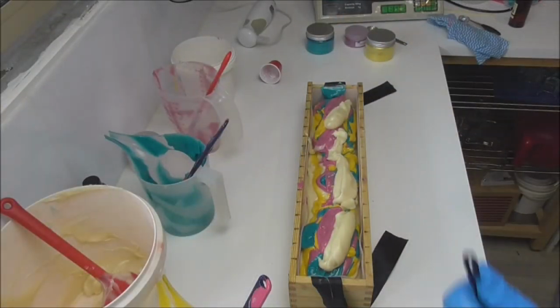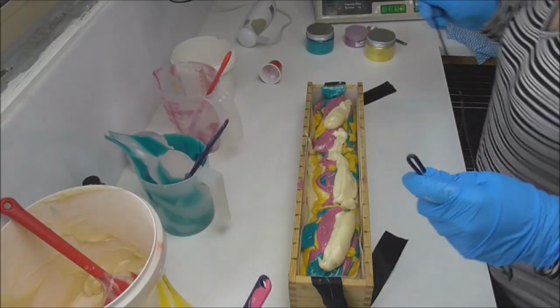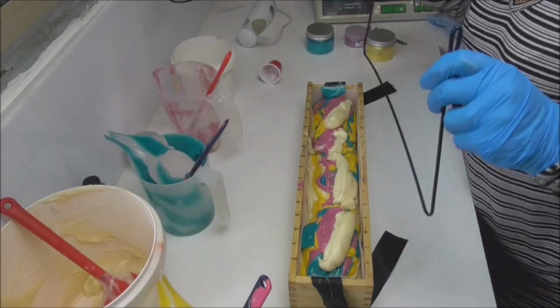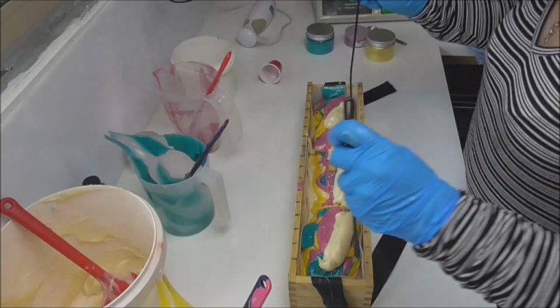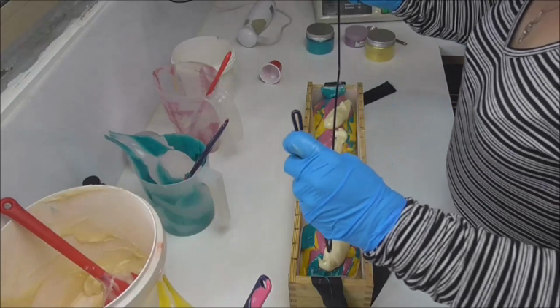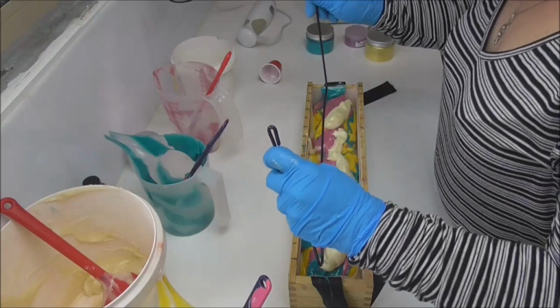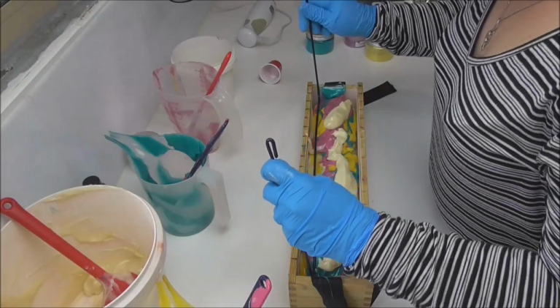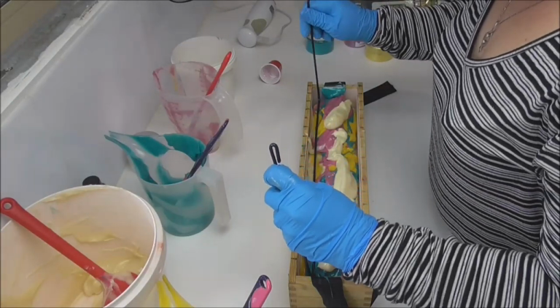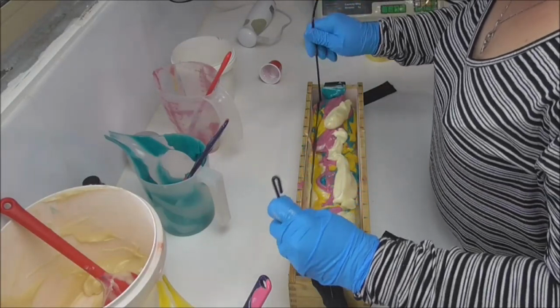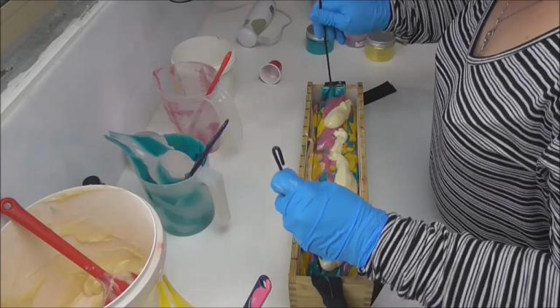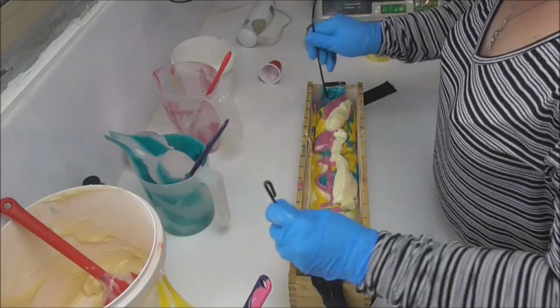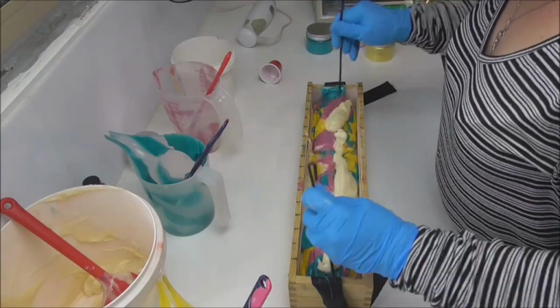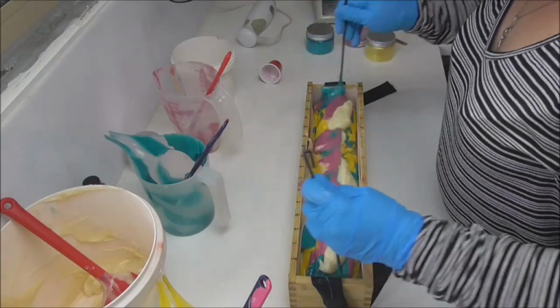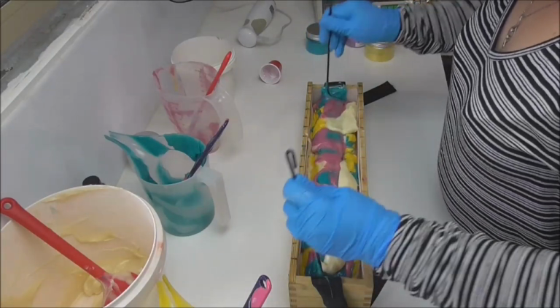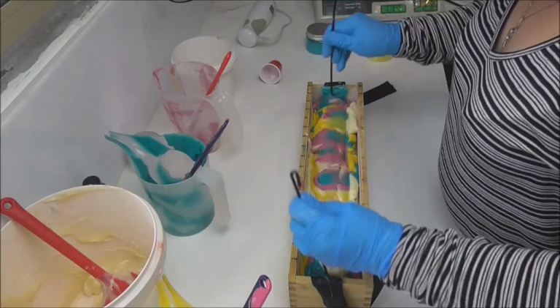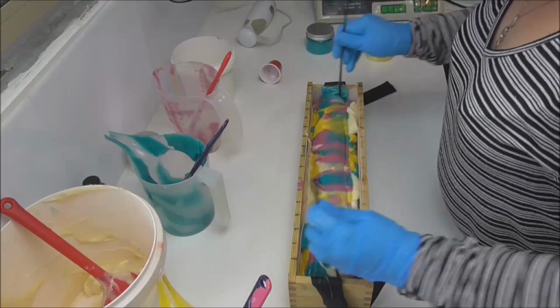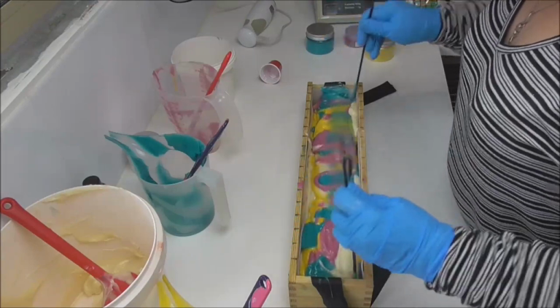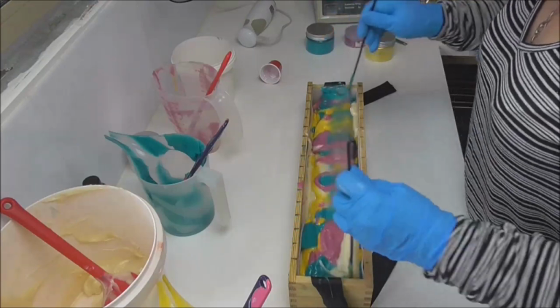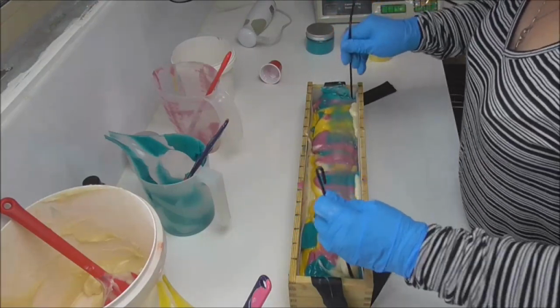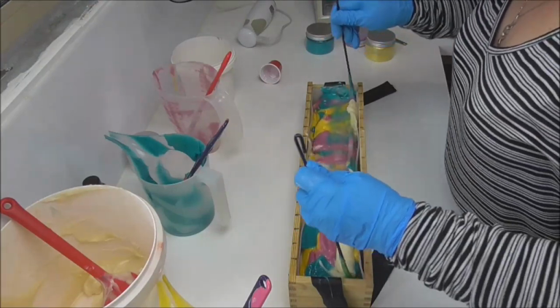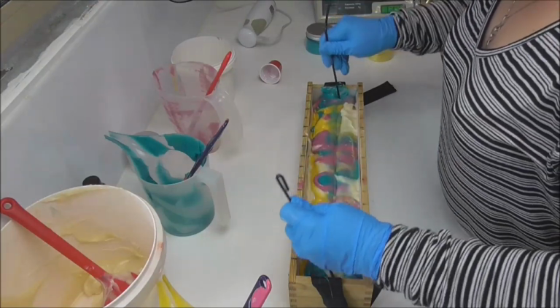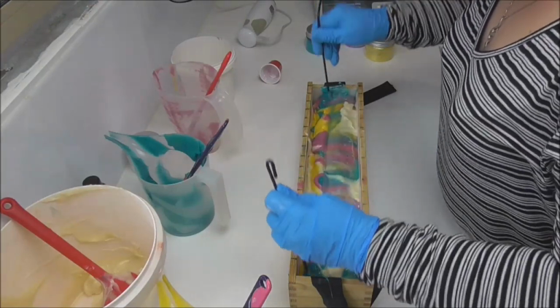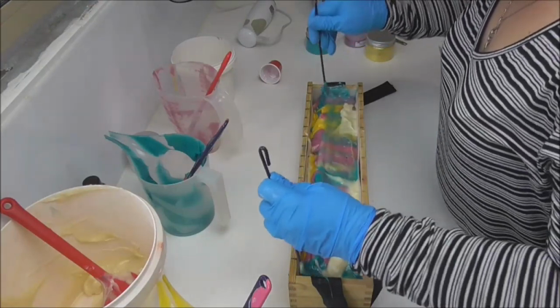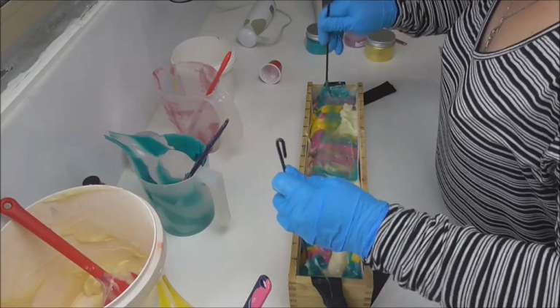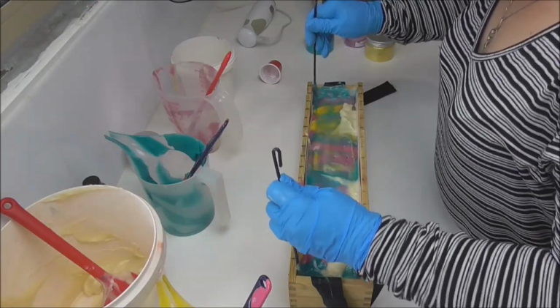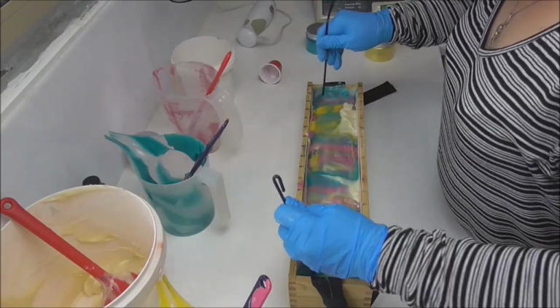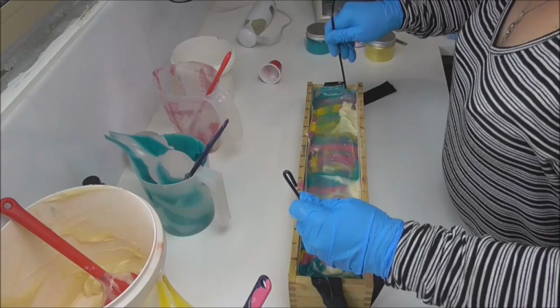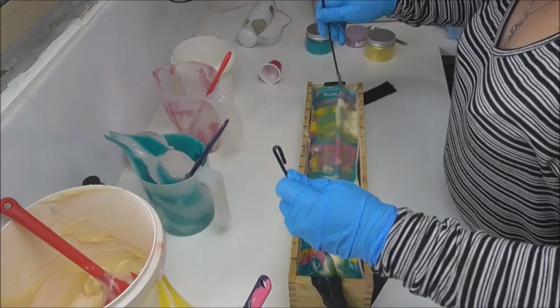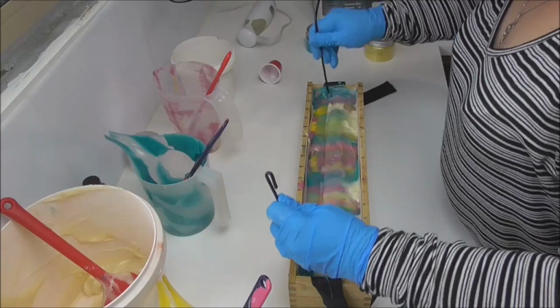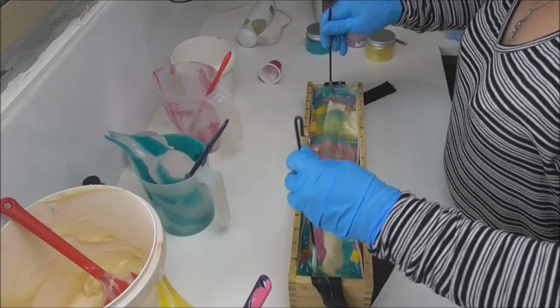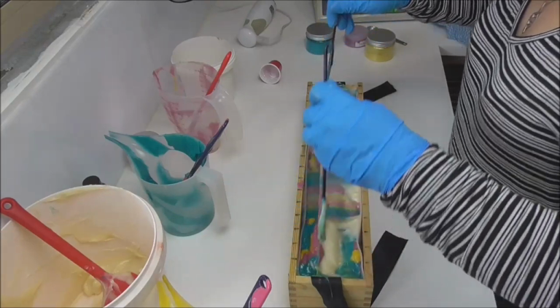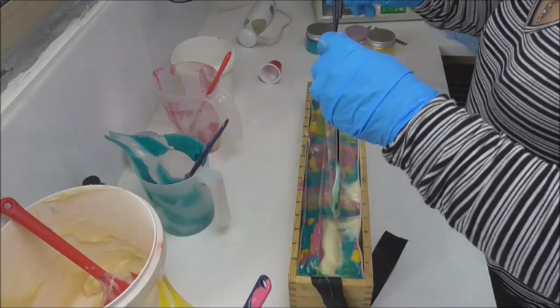I think because of how much this has thickened up I'm obviously not going to get a very nice drop swirl, so I'll put the hanger through it and then I'll finish scraping out those buckets and then come back and do the top.